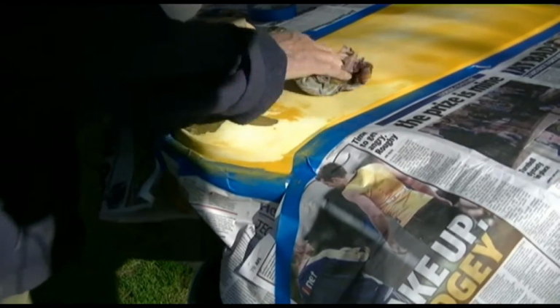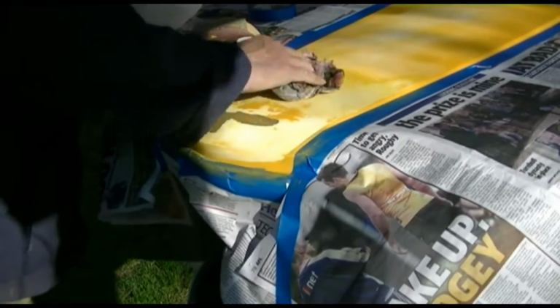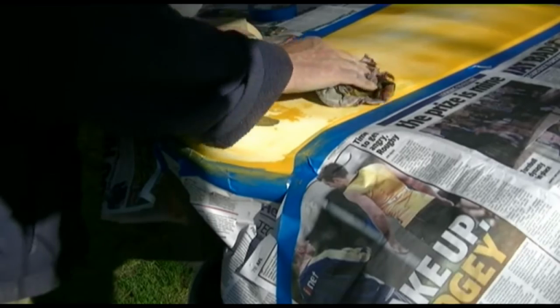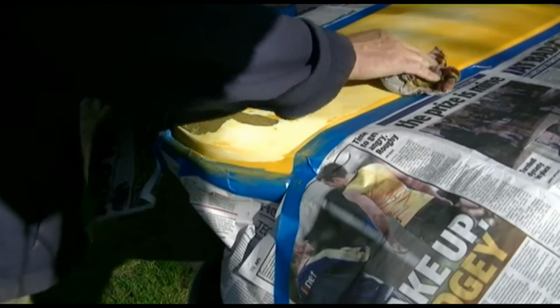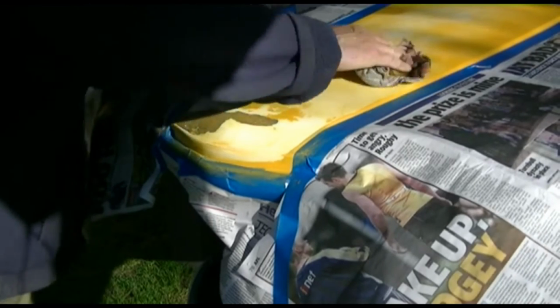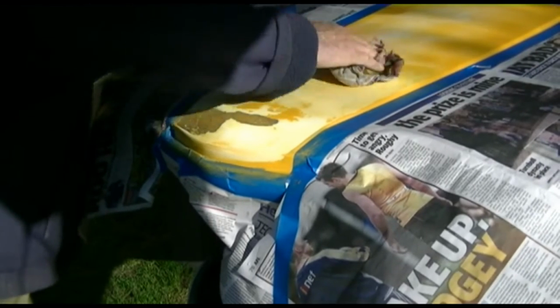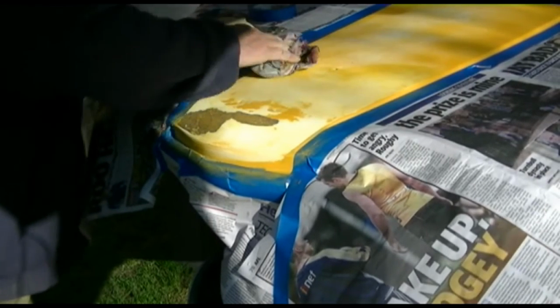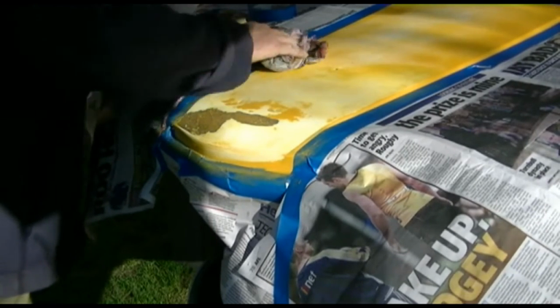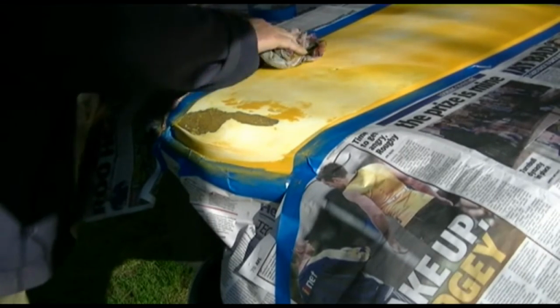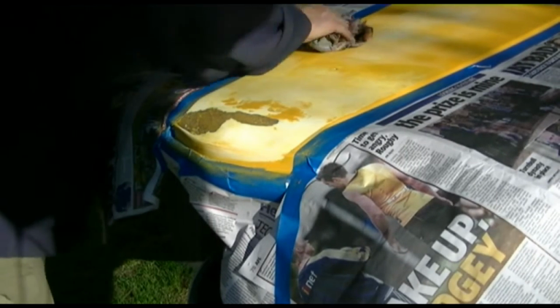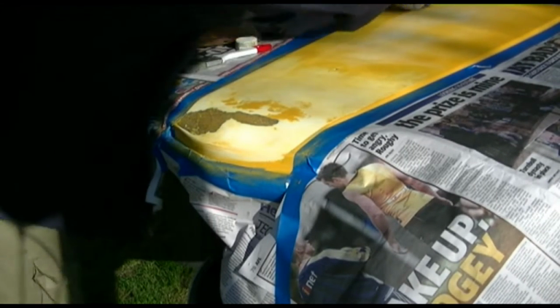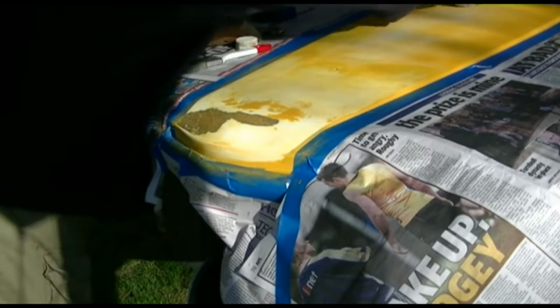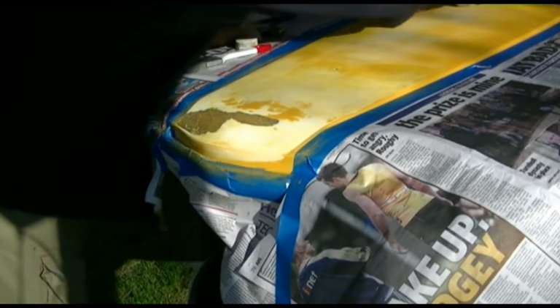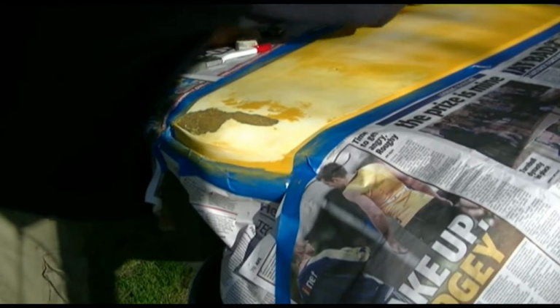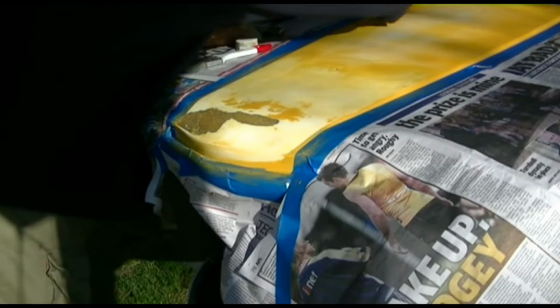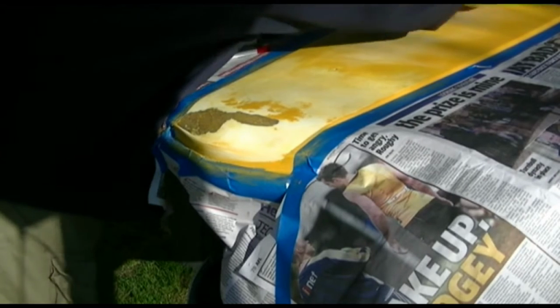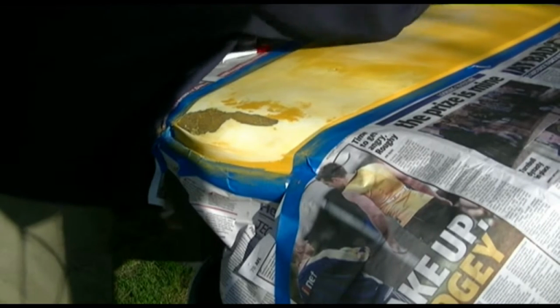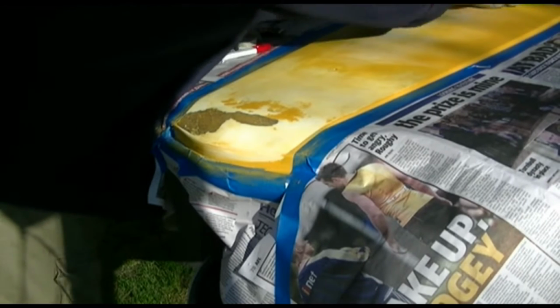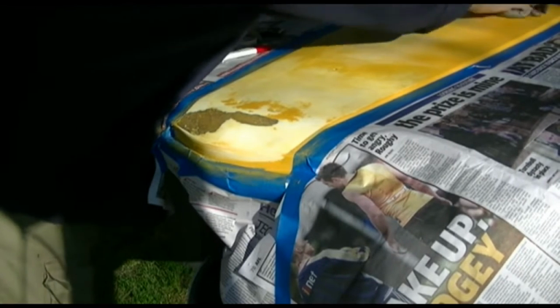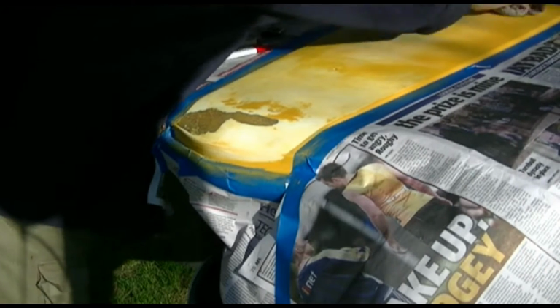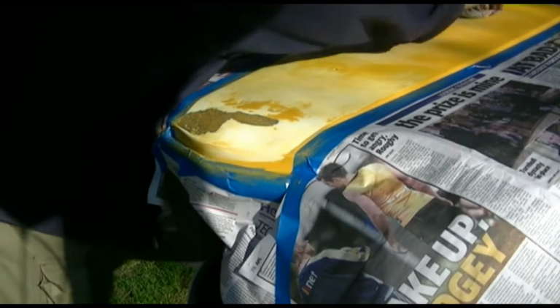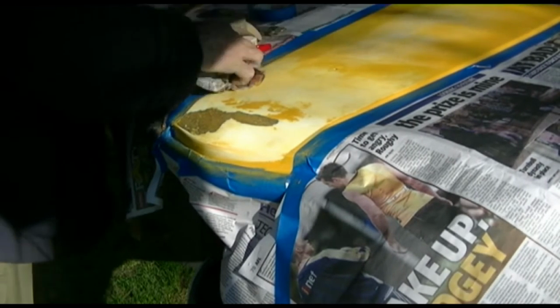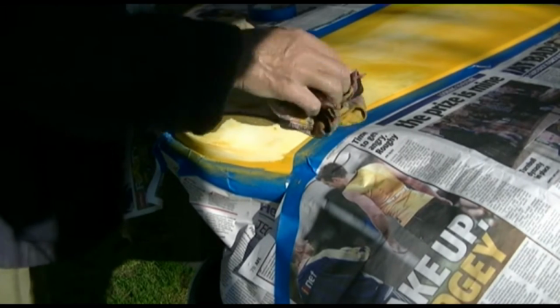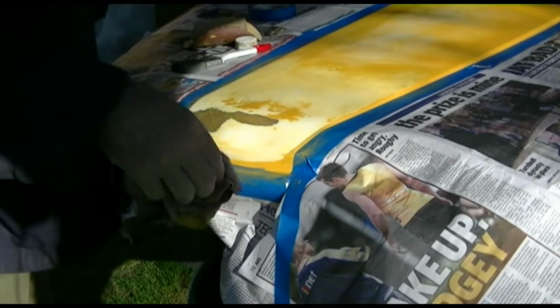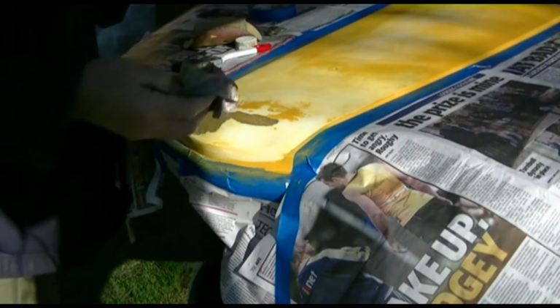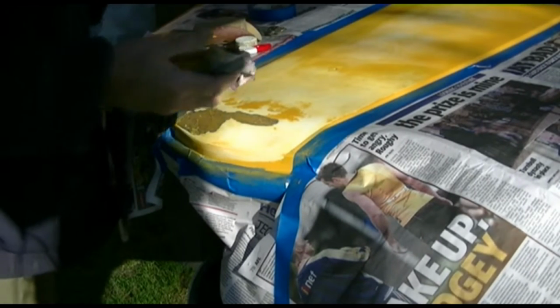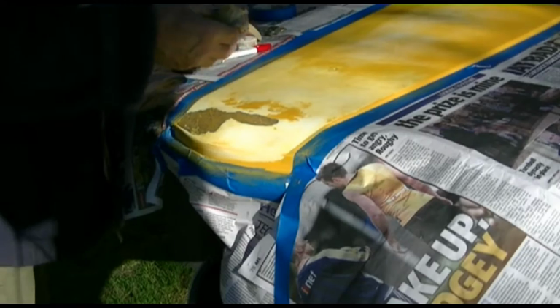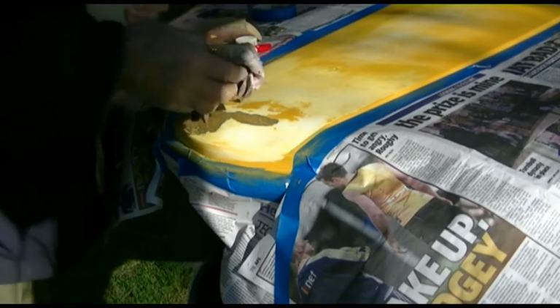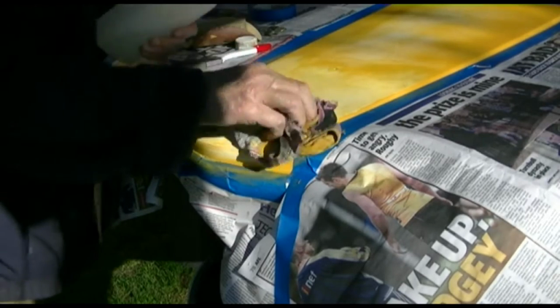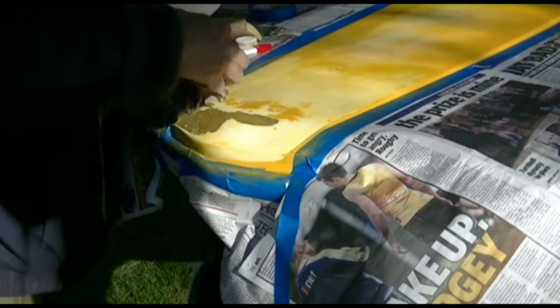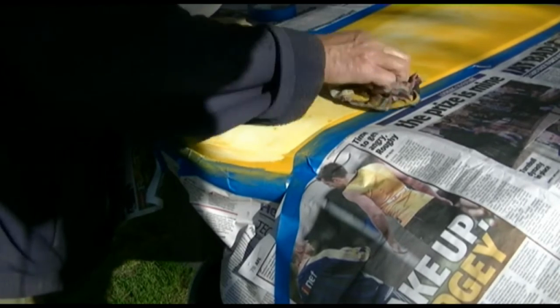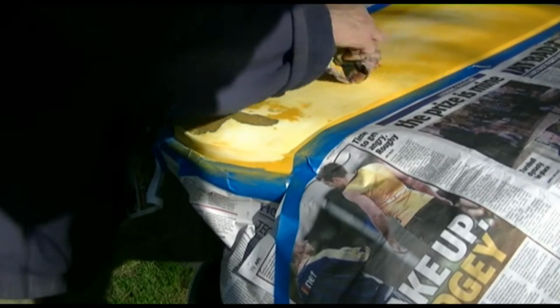Those ravens think I have something here that they can eat. Now I'm getting rubbish off a rag — it's falling apart.